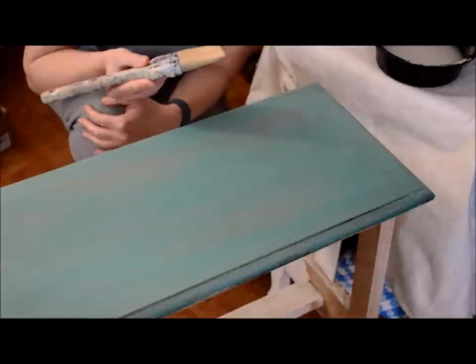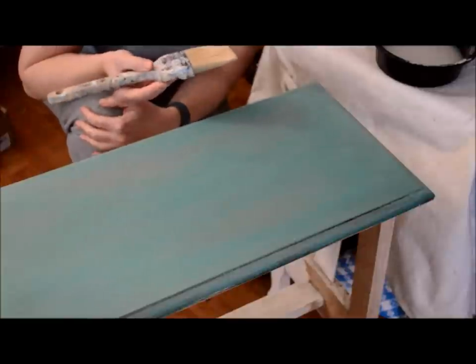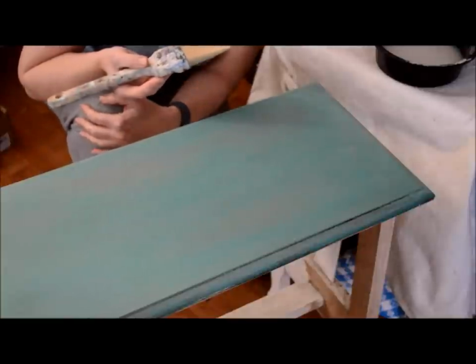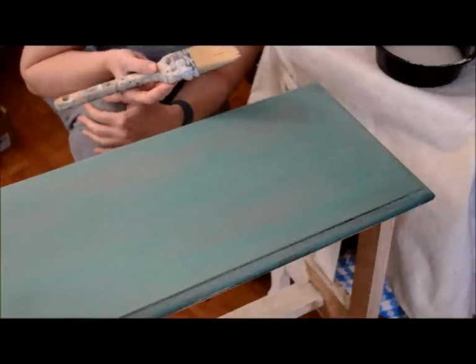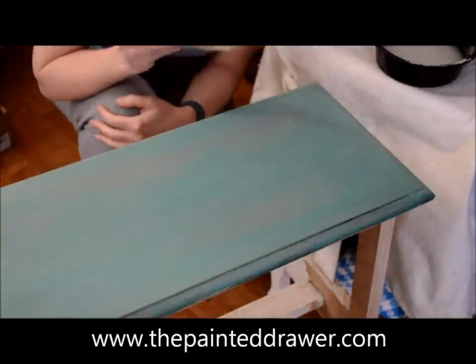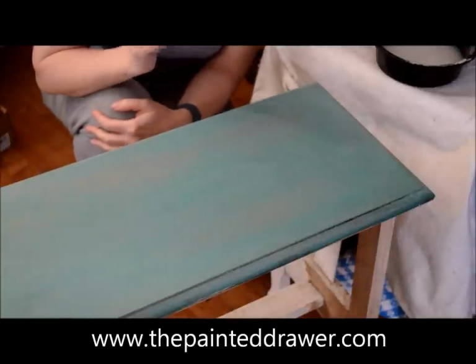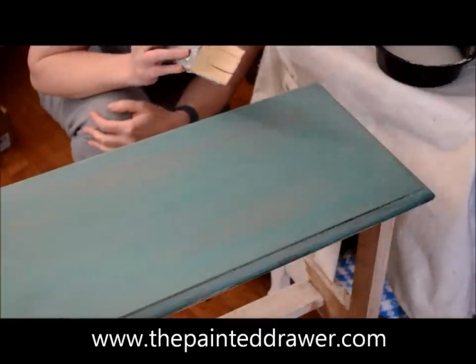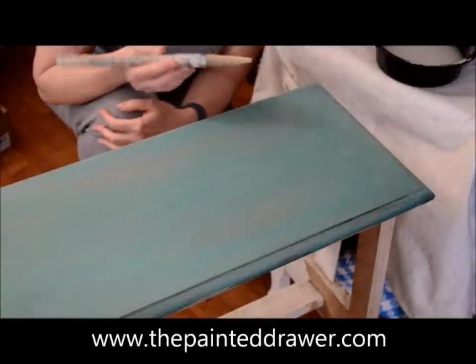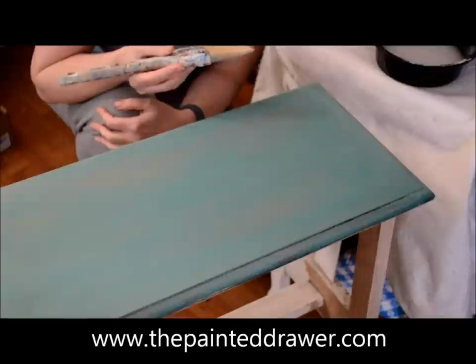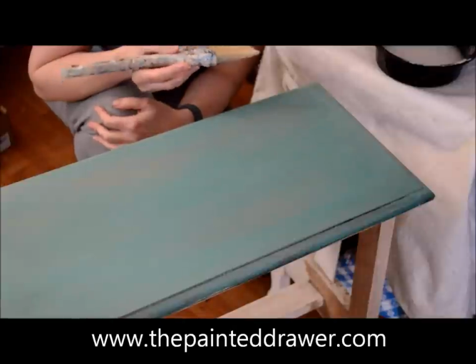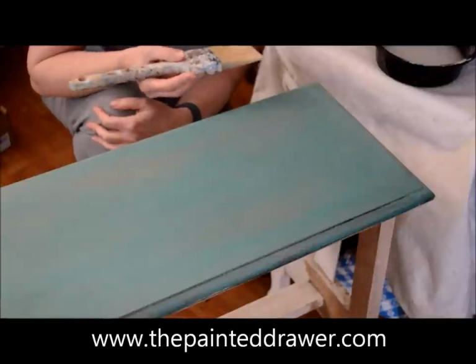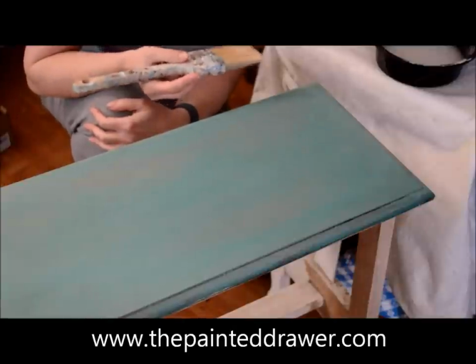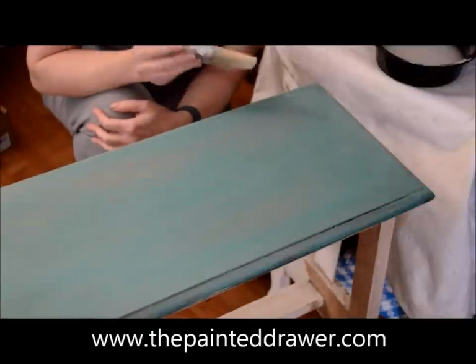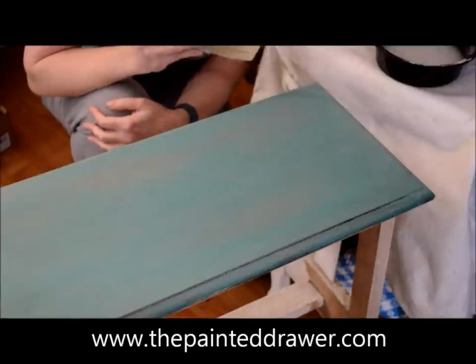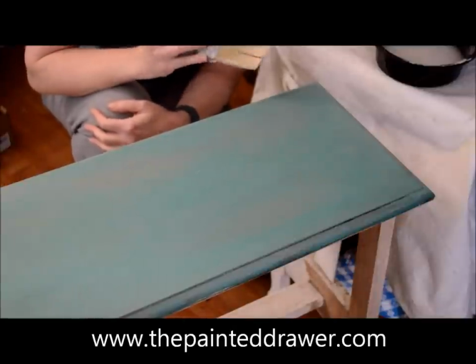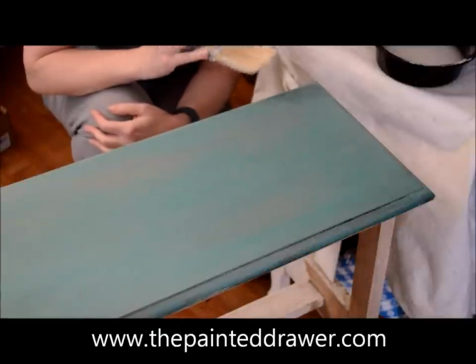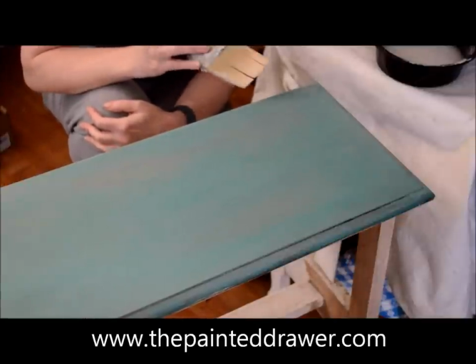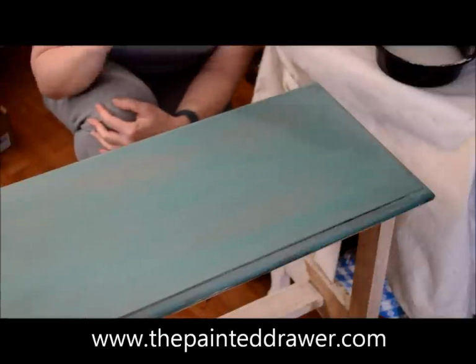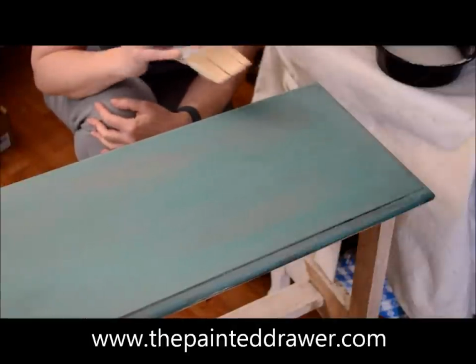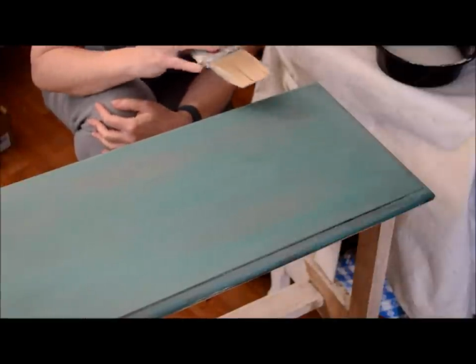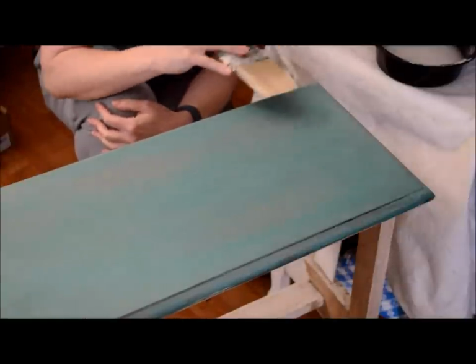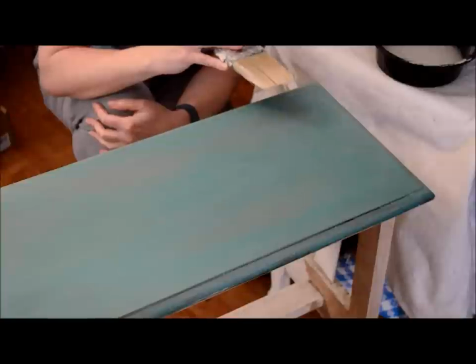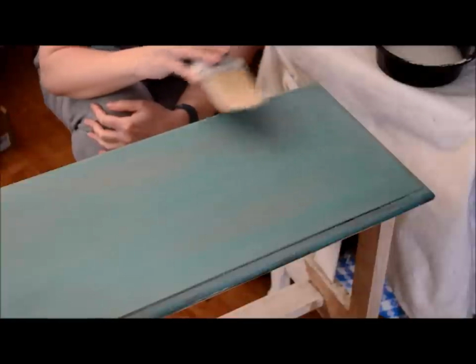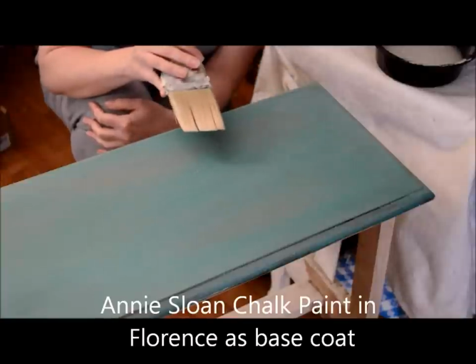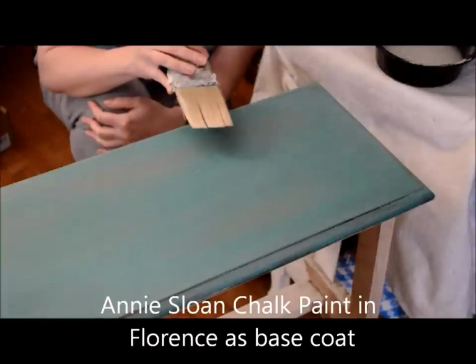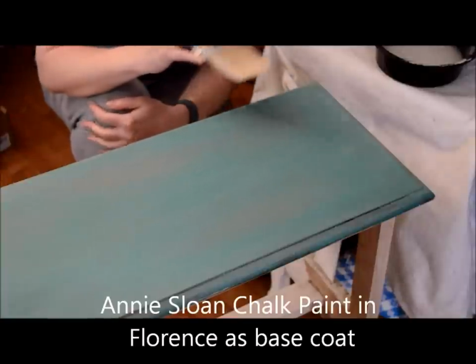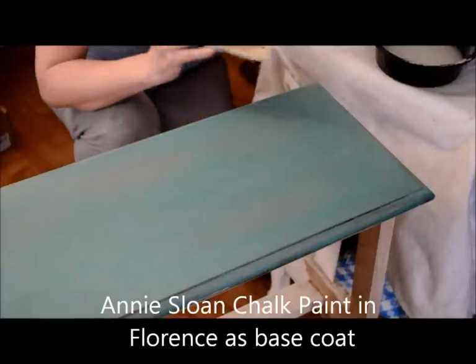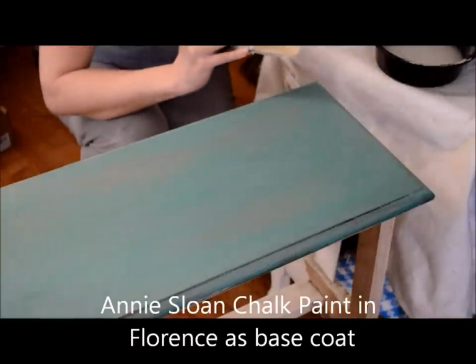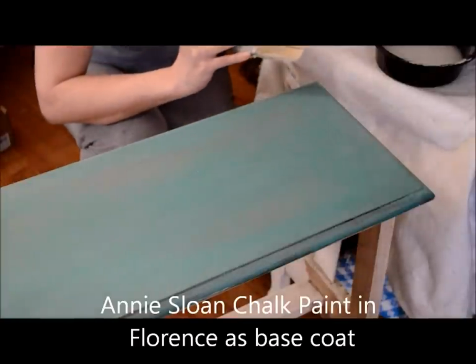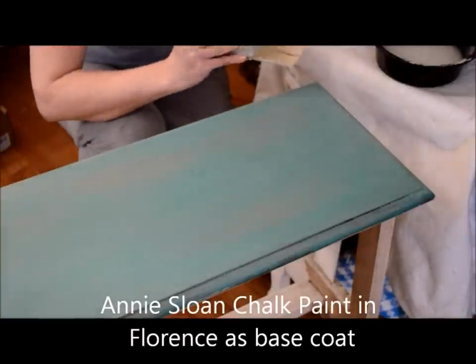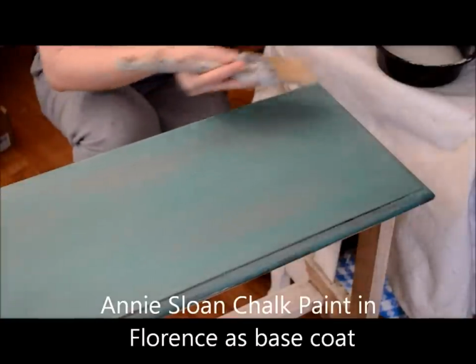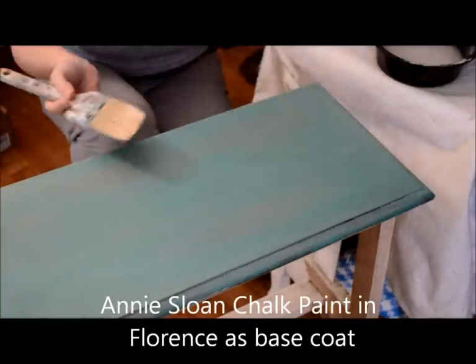Hi, it's Suzanne from The Painted Drawer, and I'm just going to do a quick tutorial on how to add a wash of chalk paint on top of a piece that has already been waxed. So this bench has a coat of Annie Sloan Florence that has already been applied and already been waxed.